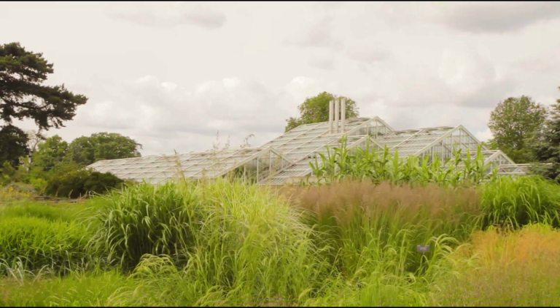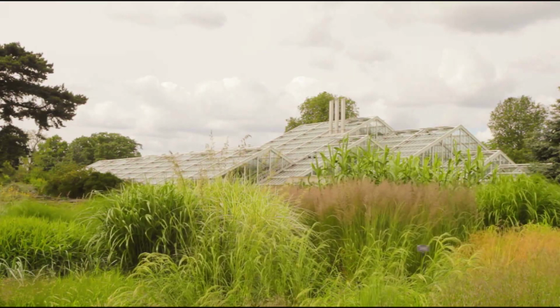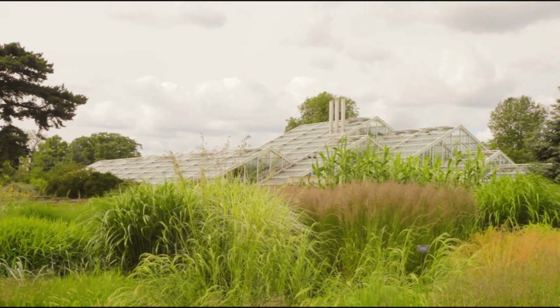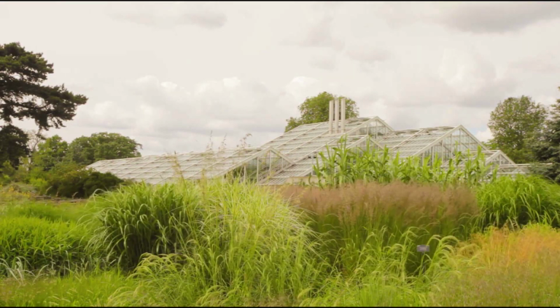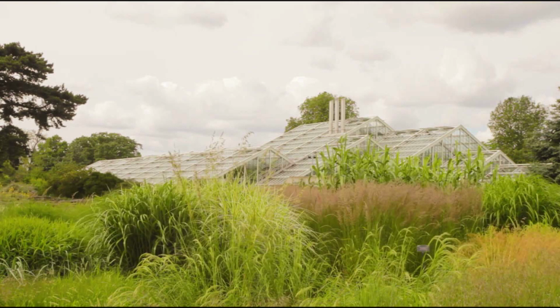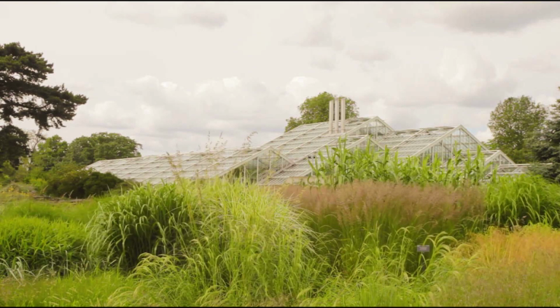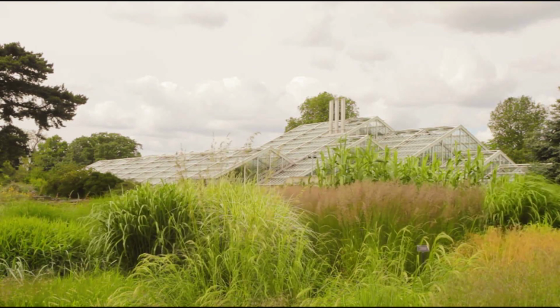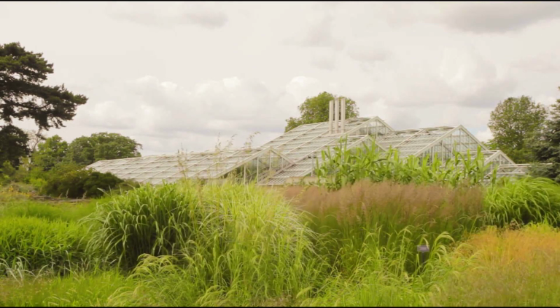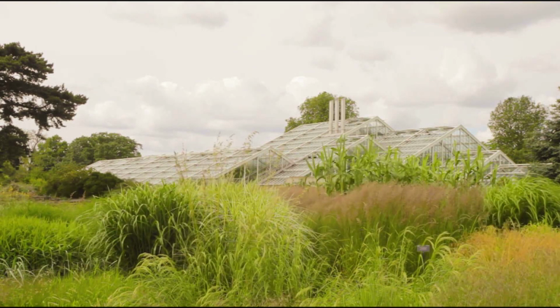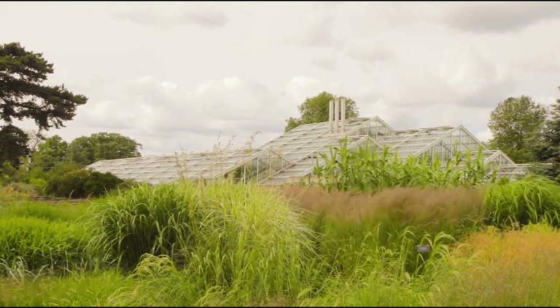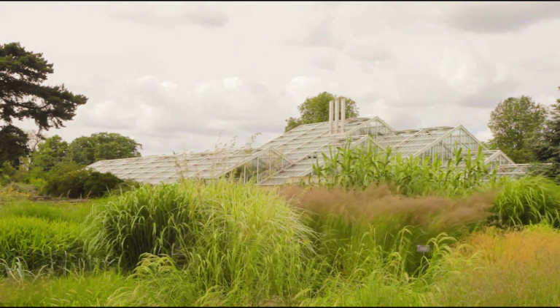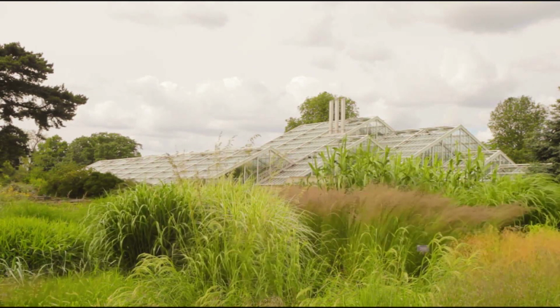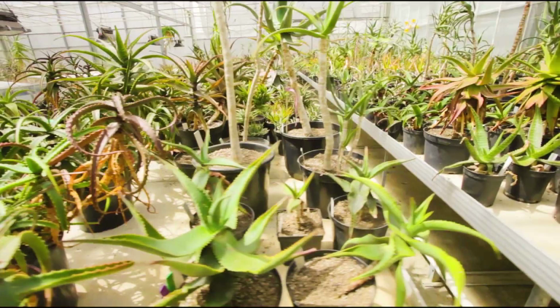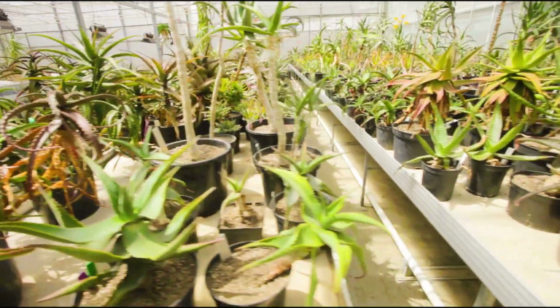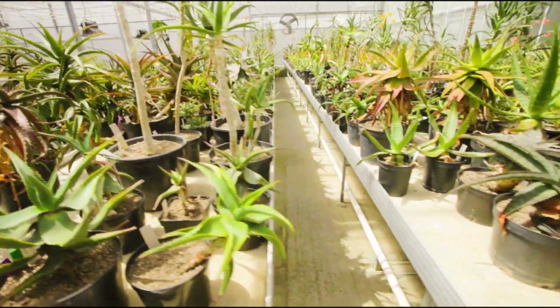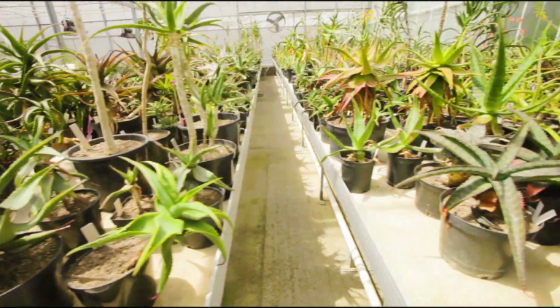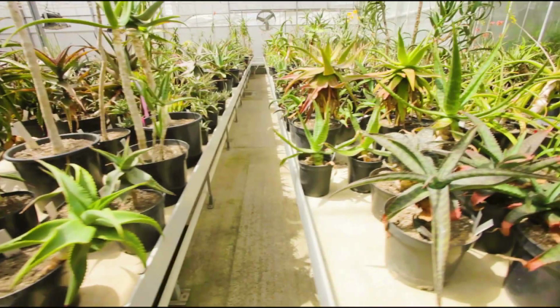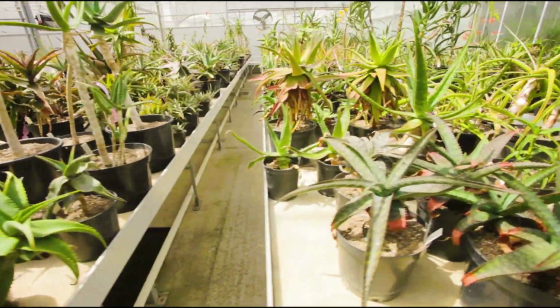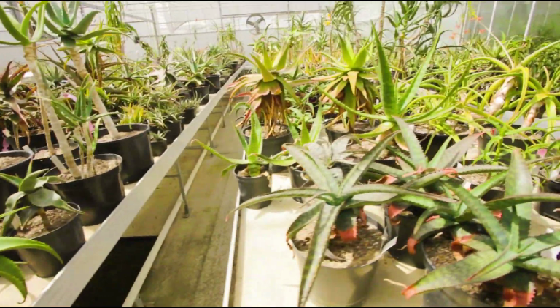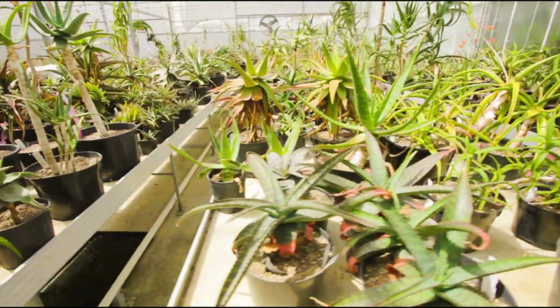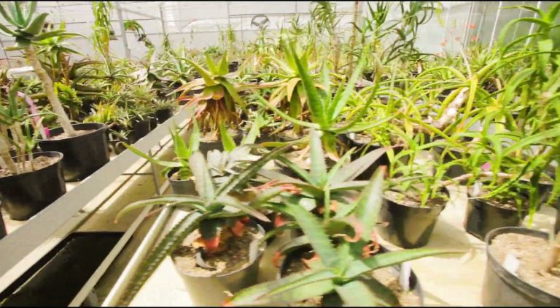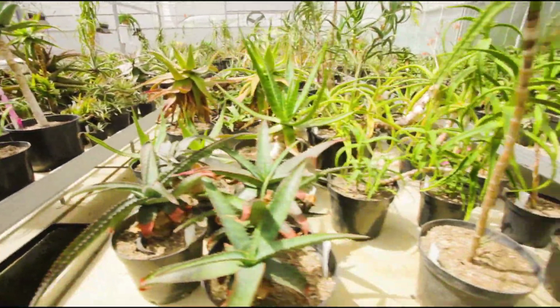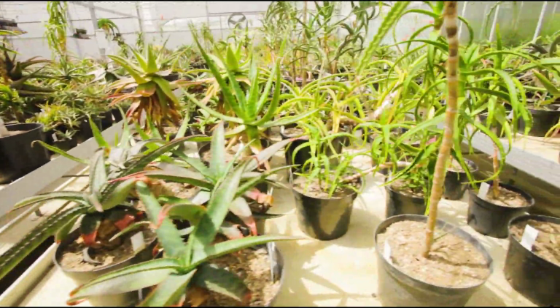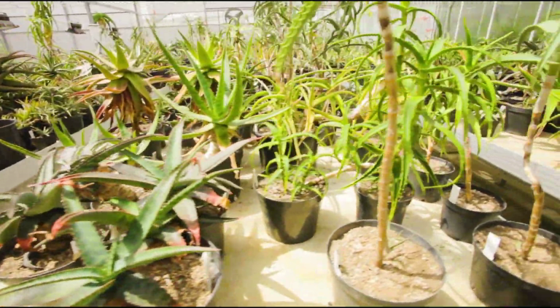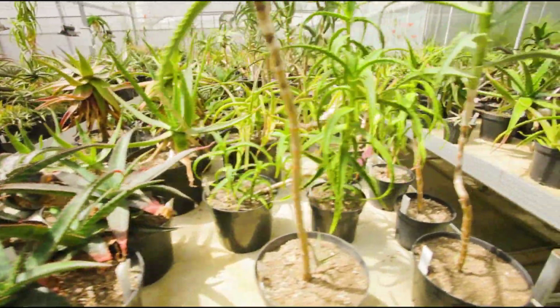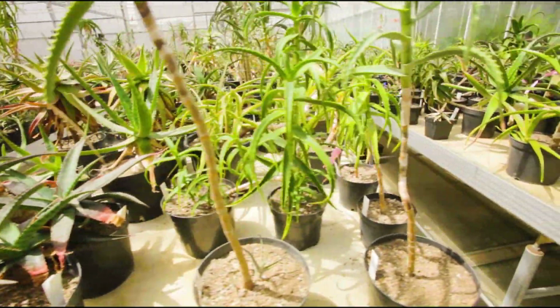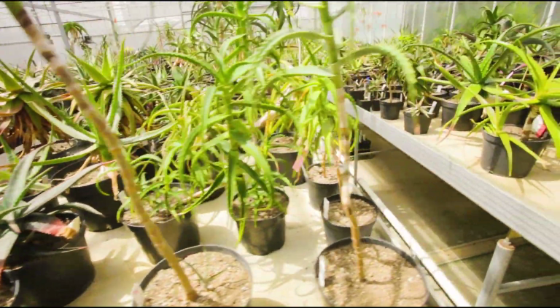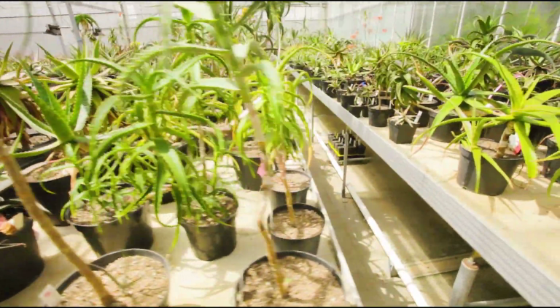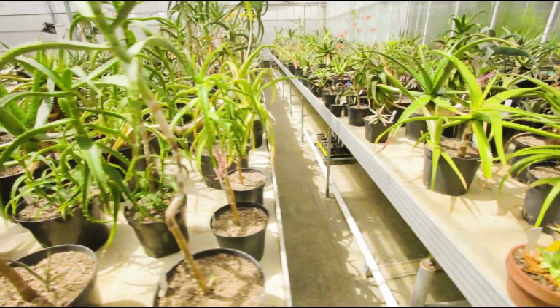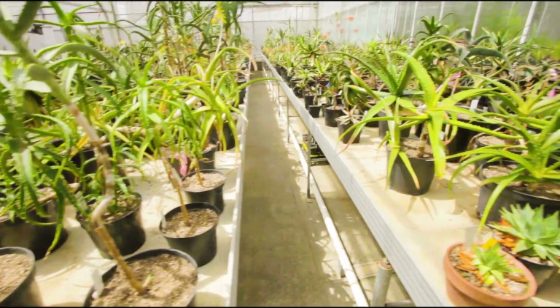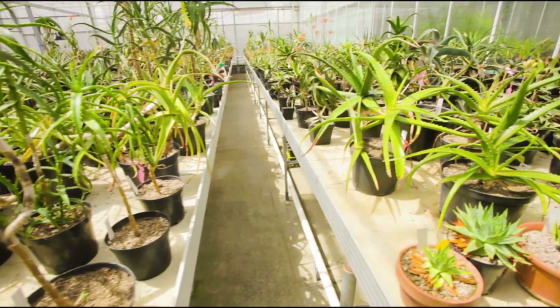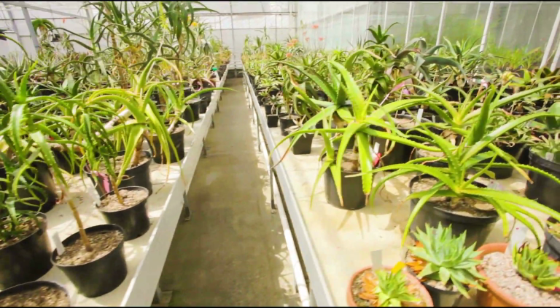At Kew, we've got an exceptional collection of living aloes, and I've been using them to study the aloe tree of life. We're investigating the missing relatives of aloe vera. It's a puzzle that's remained unsolved for centuries, because botanists just didn't know where to look.